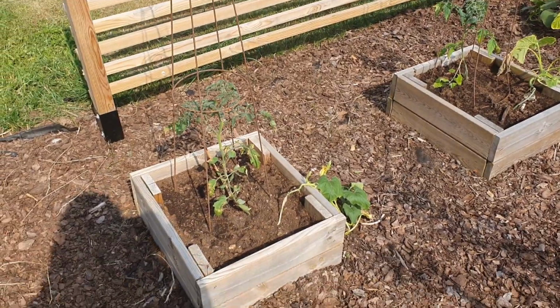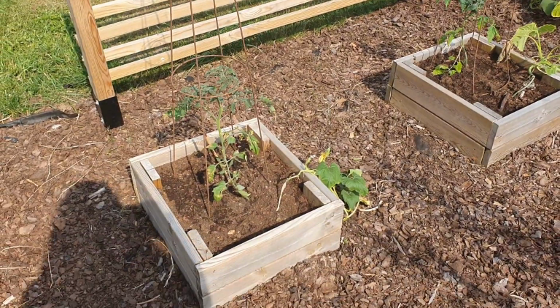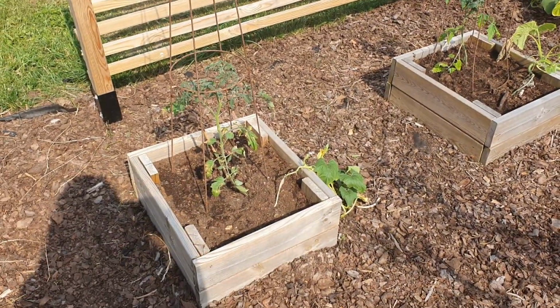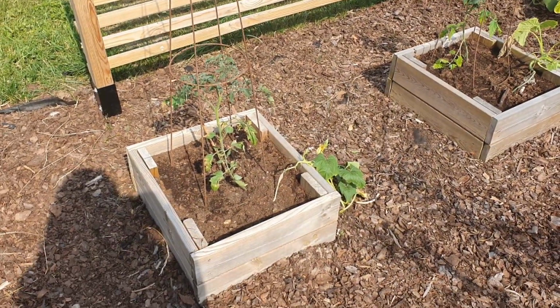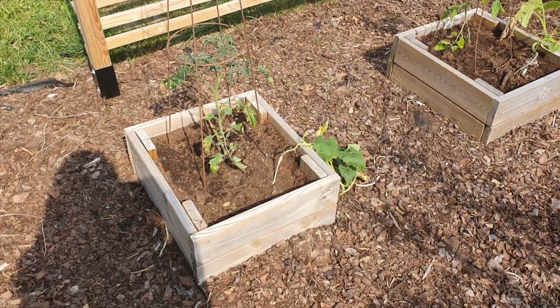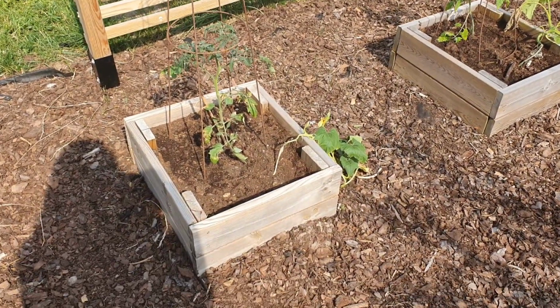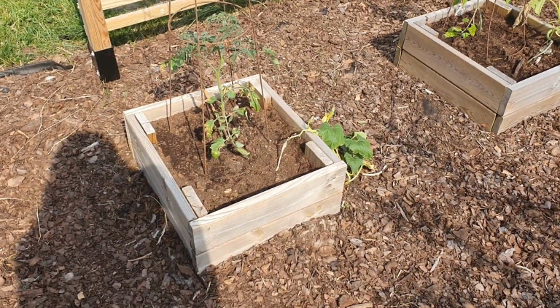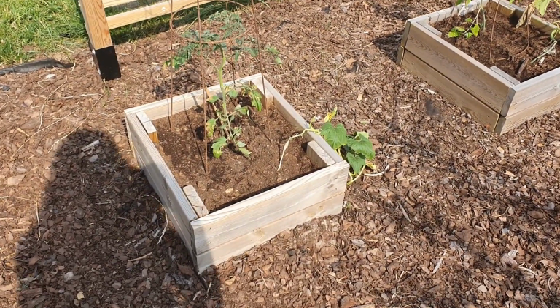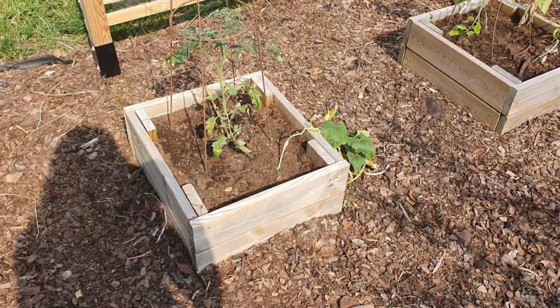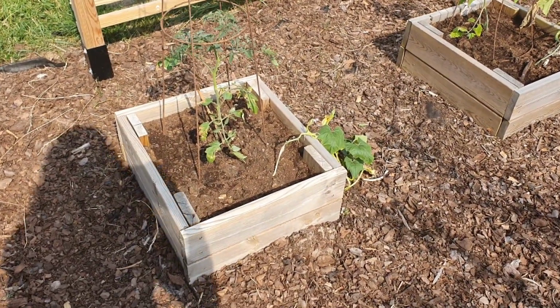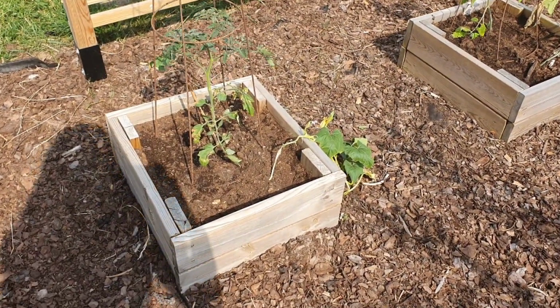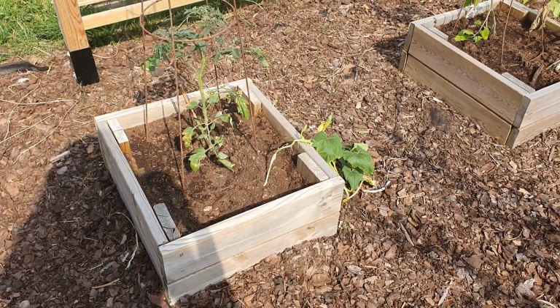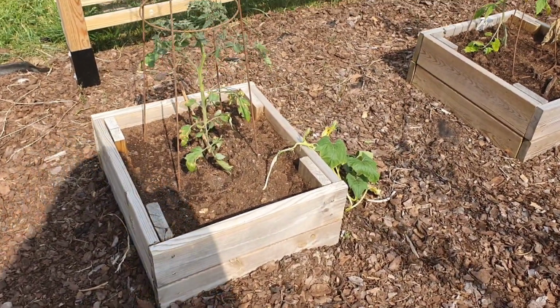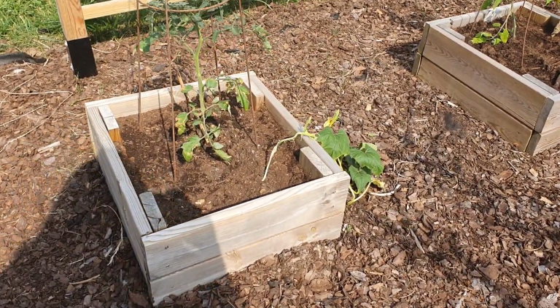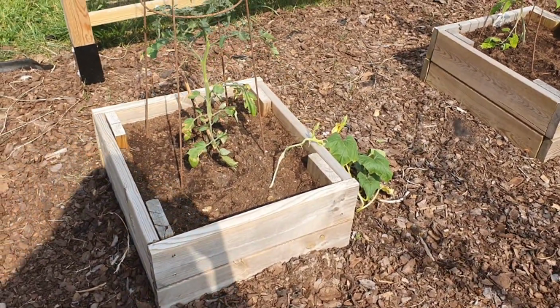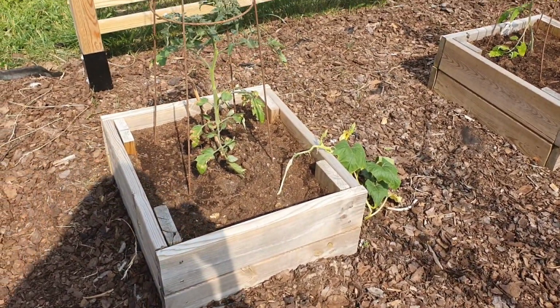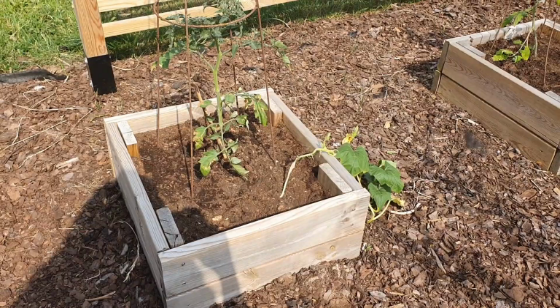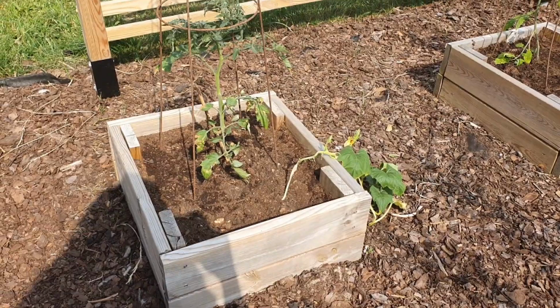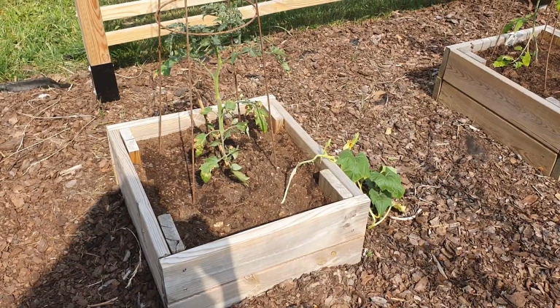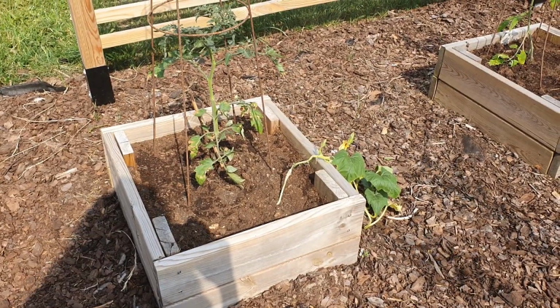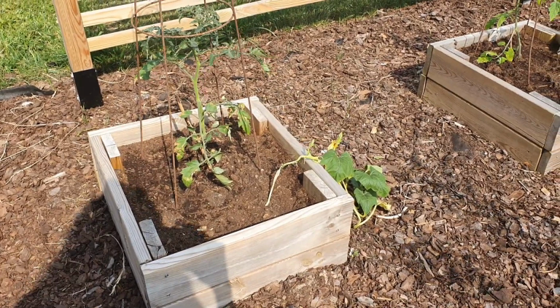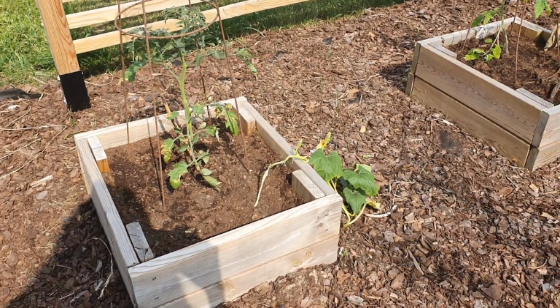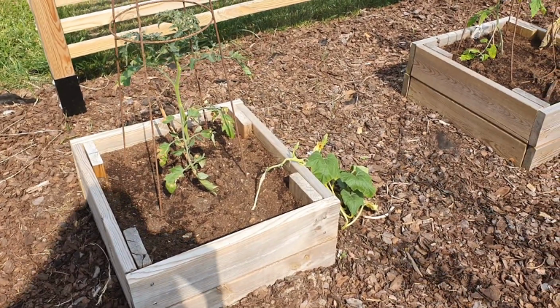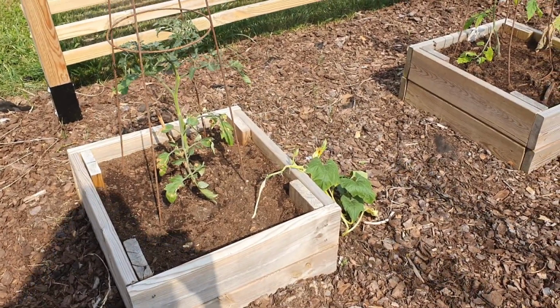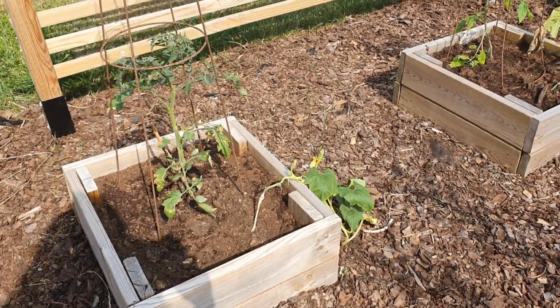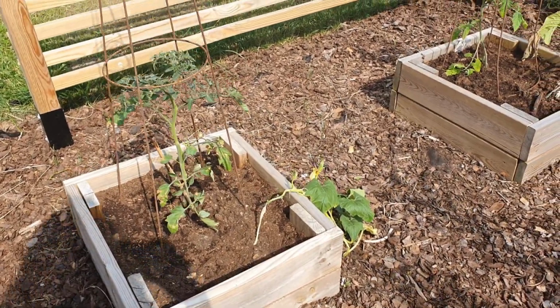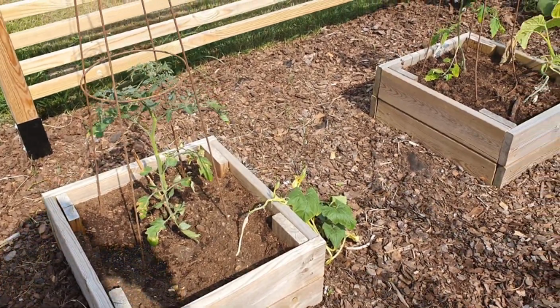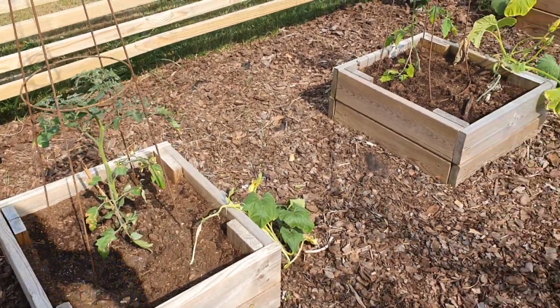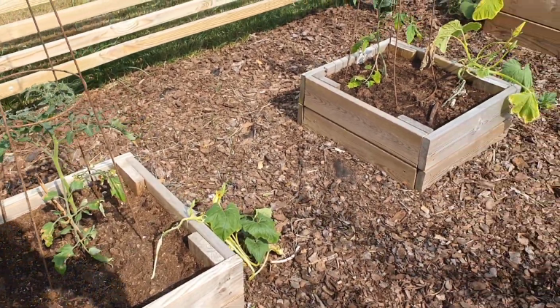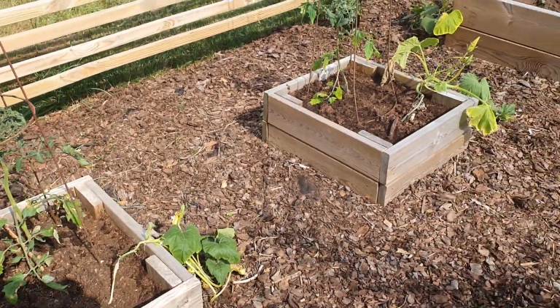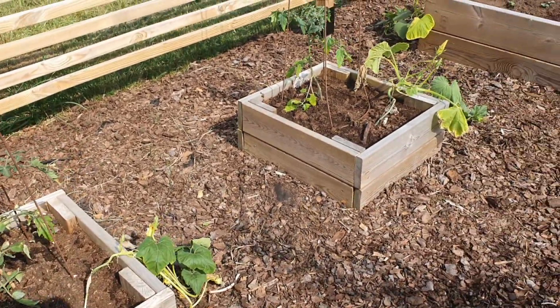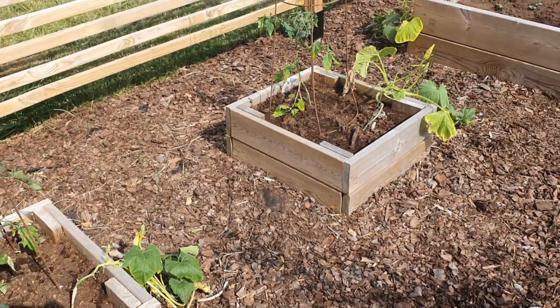These are the first beds — they are the smaller ones. In these I have tomatoes and pumpkins. I have two of these.